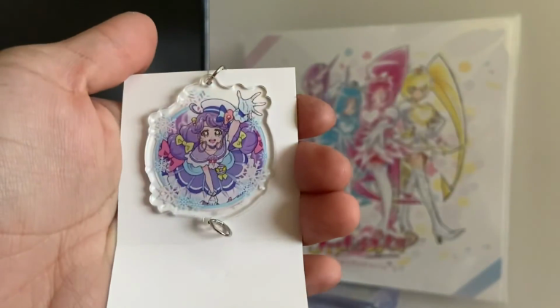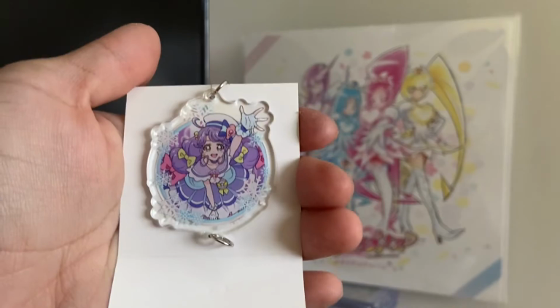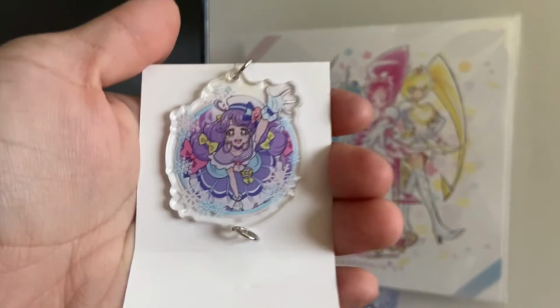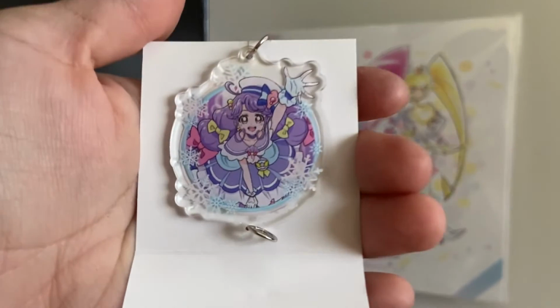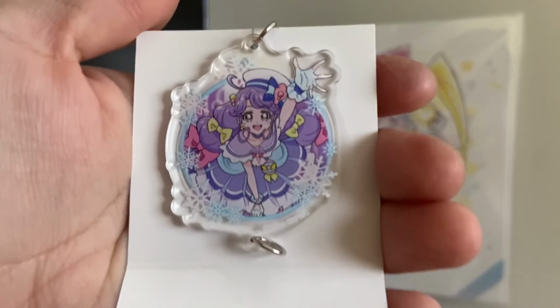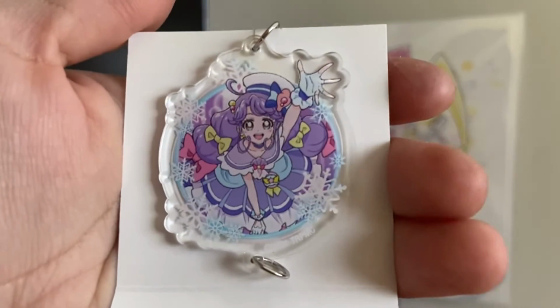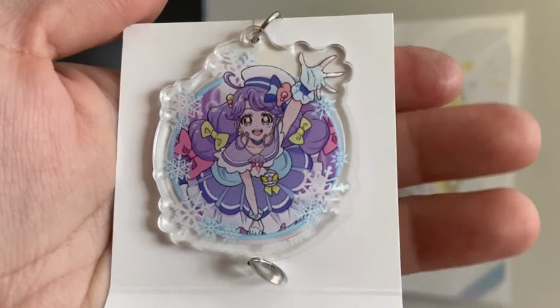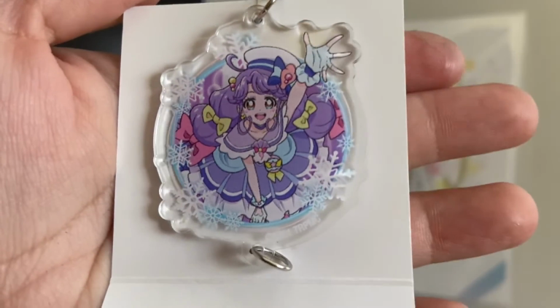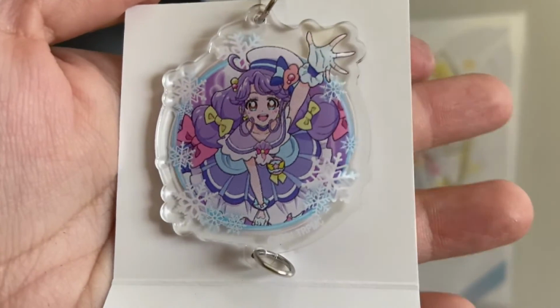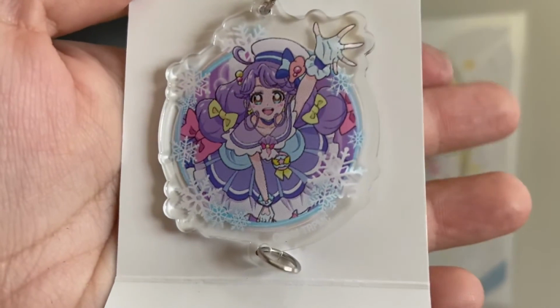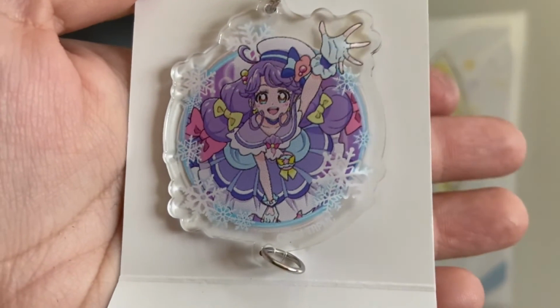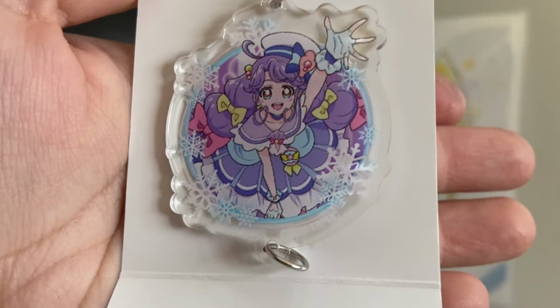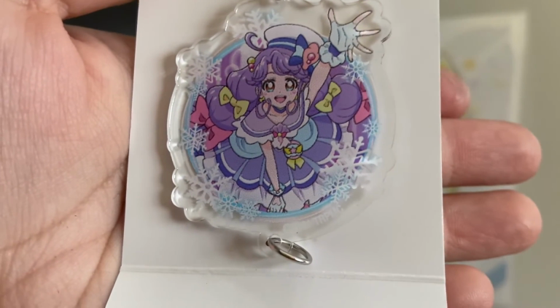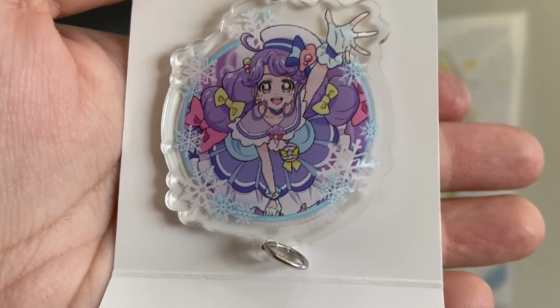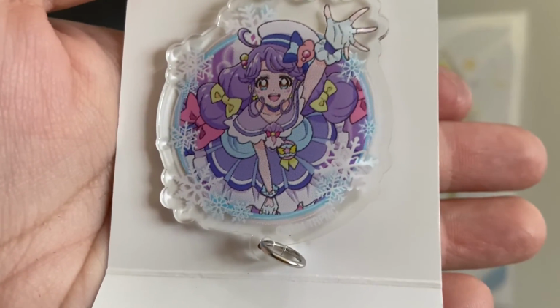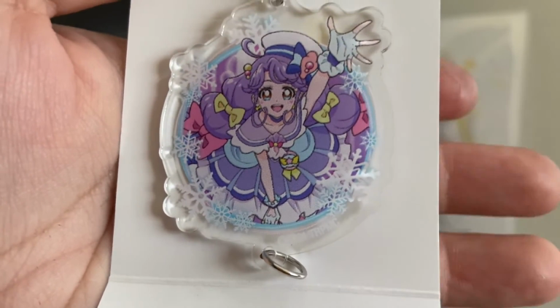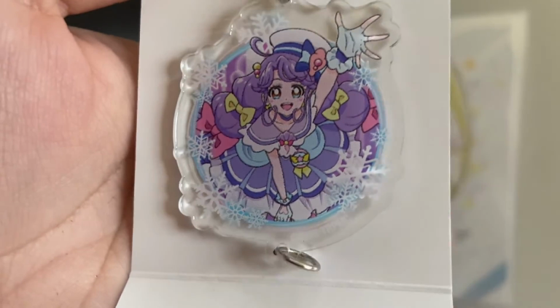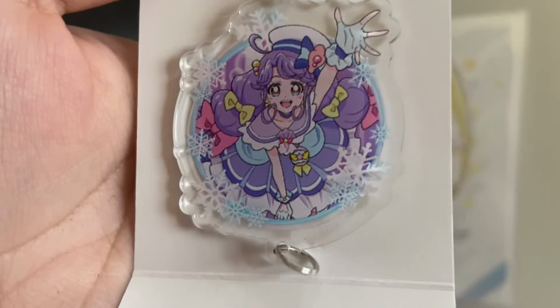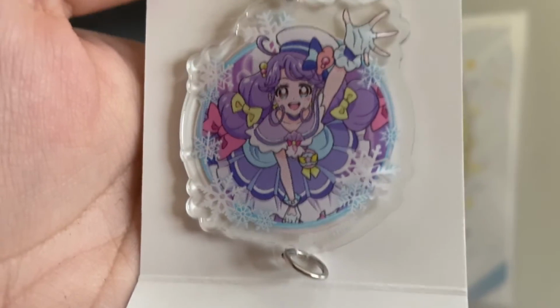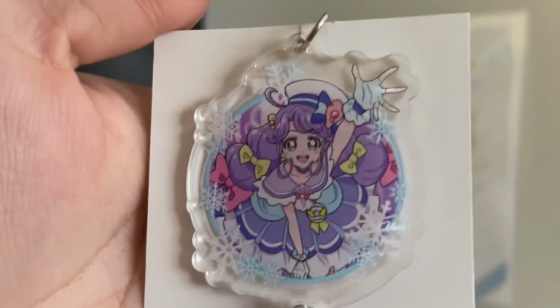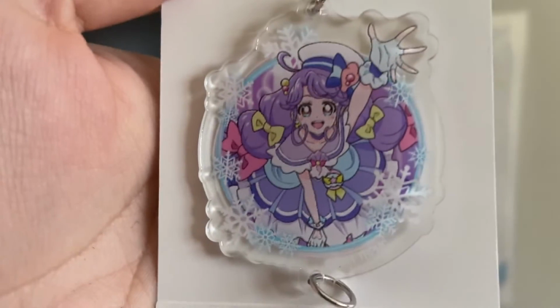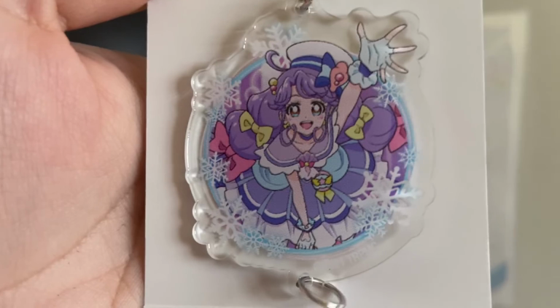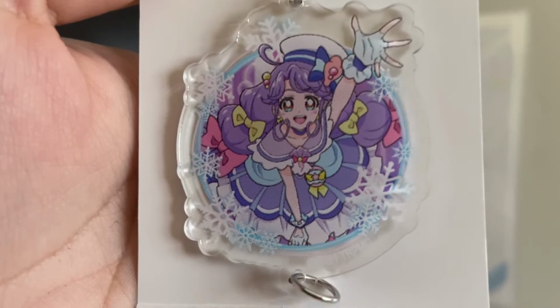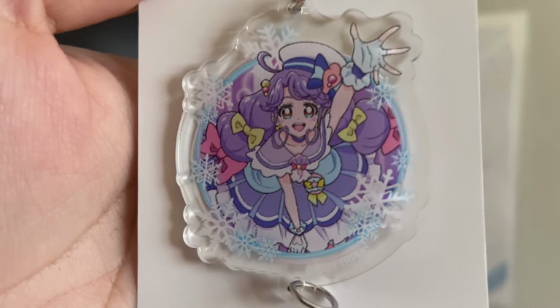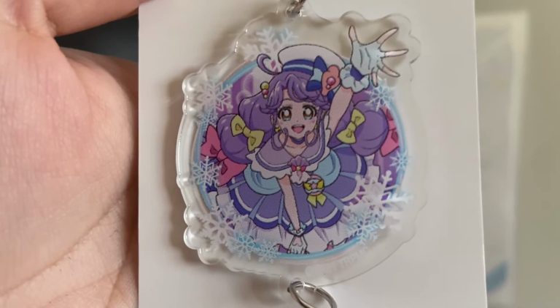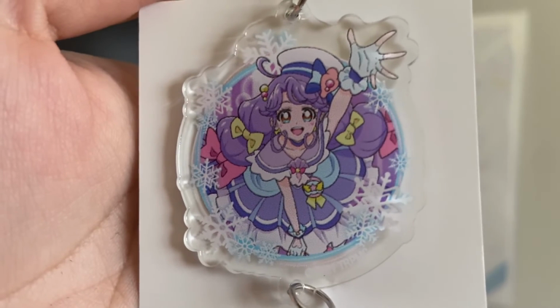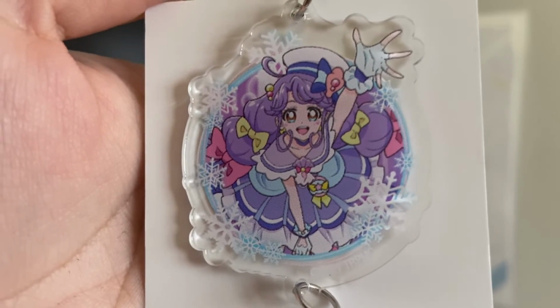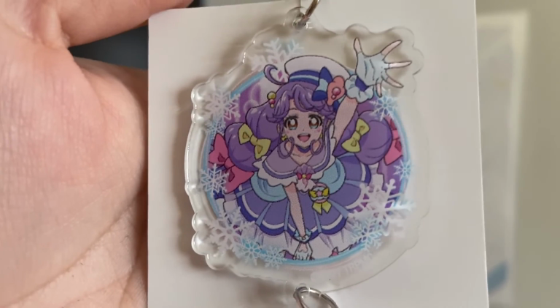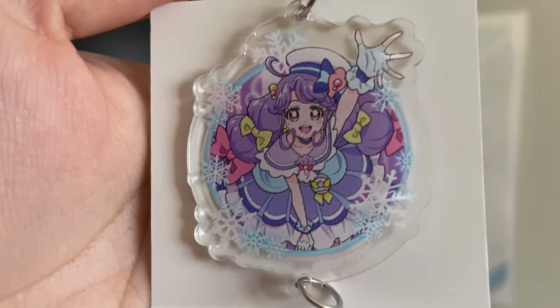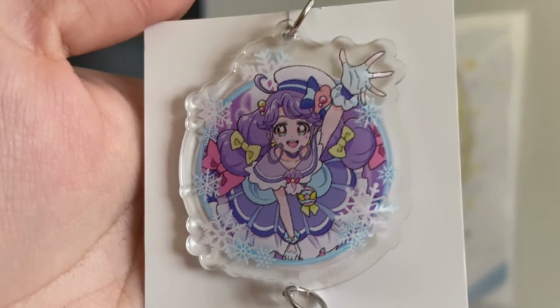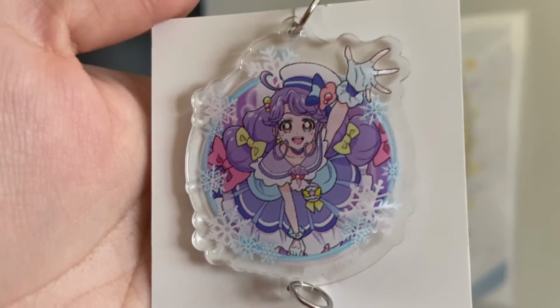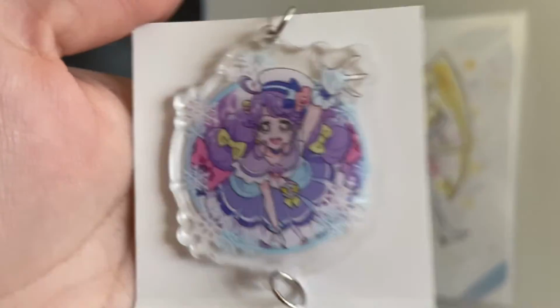Oh there she is — Kira Coral! Sorry, my fingers are really dirty.